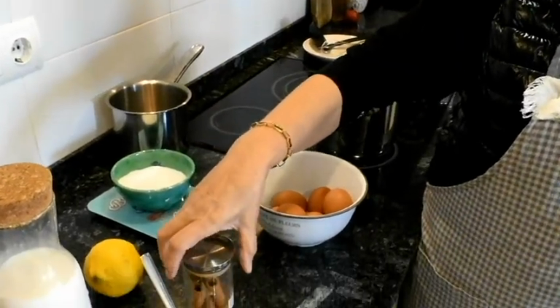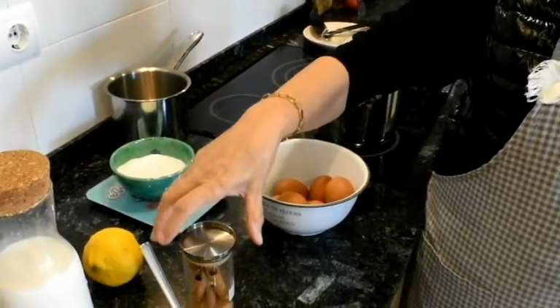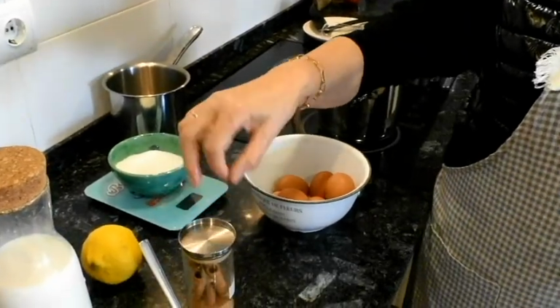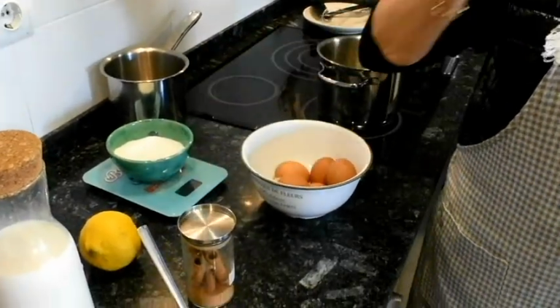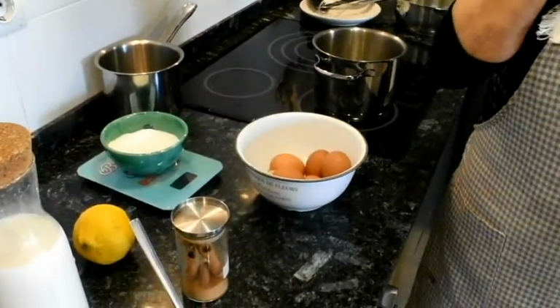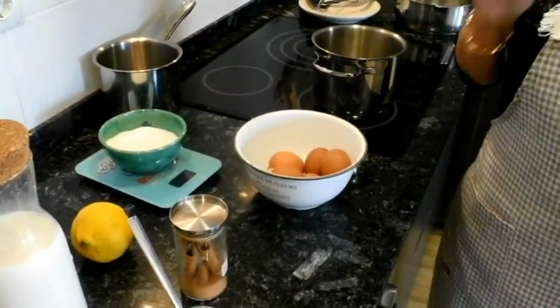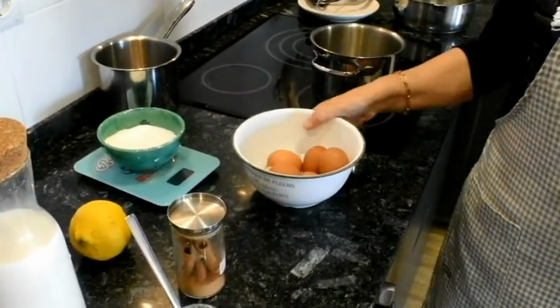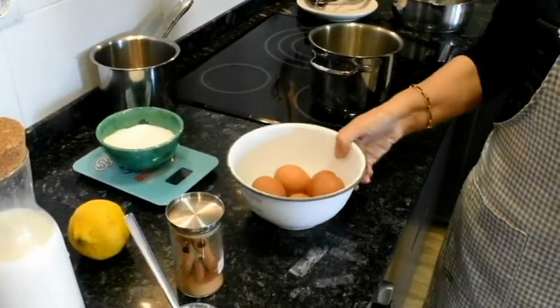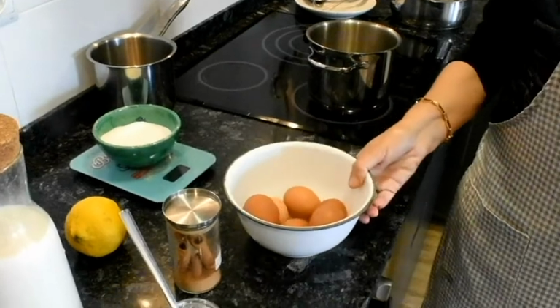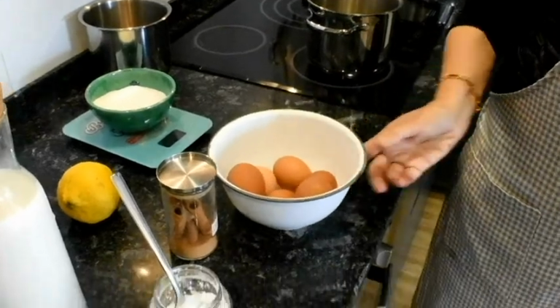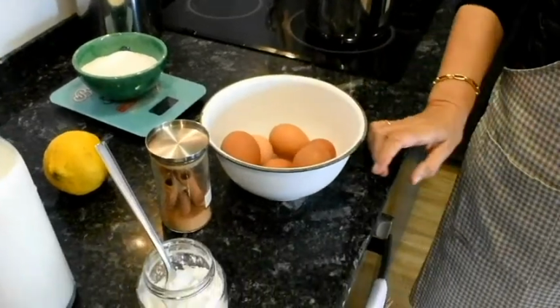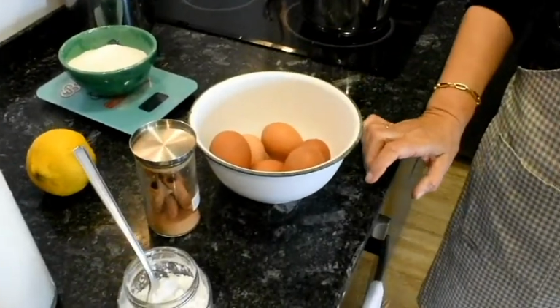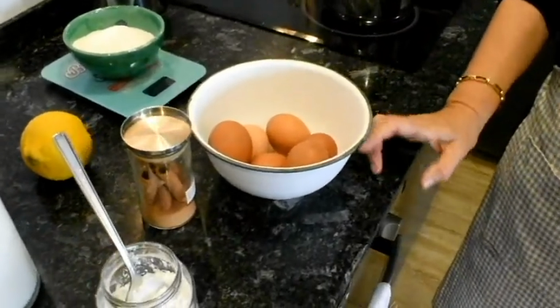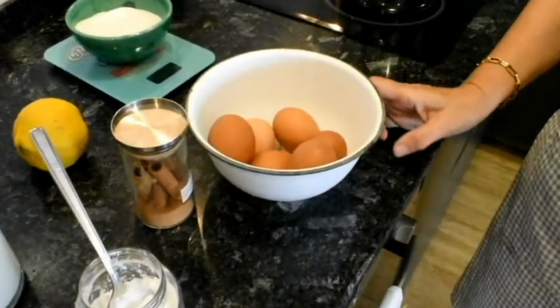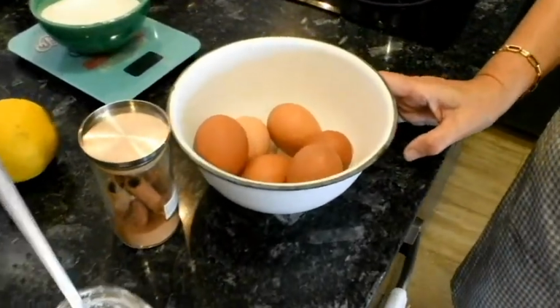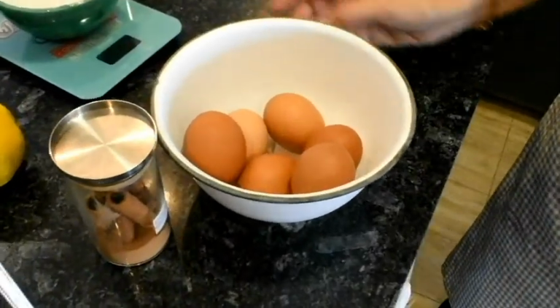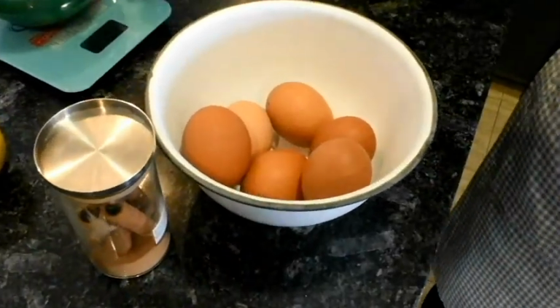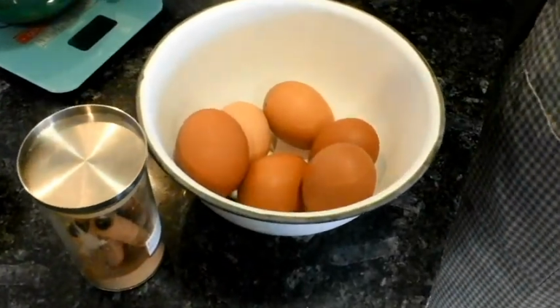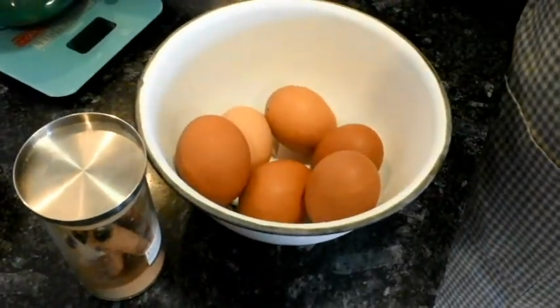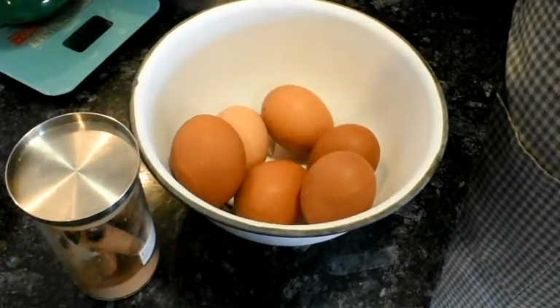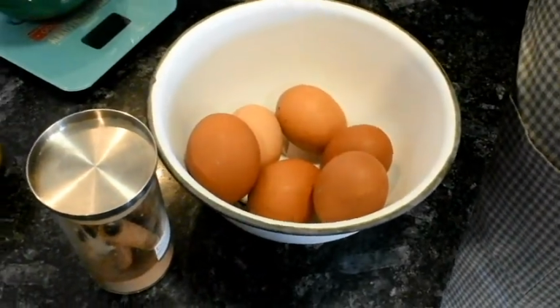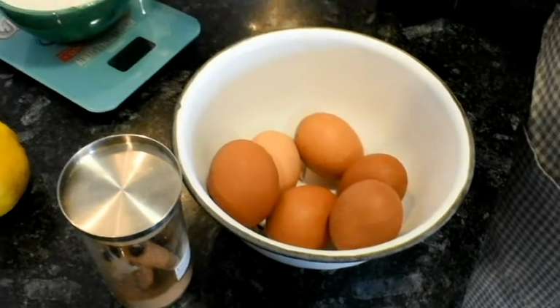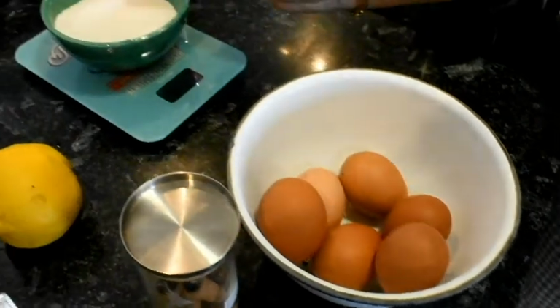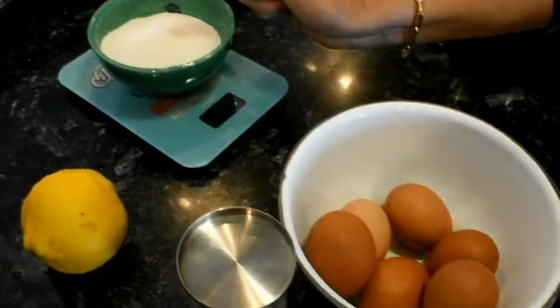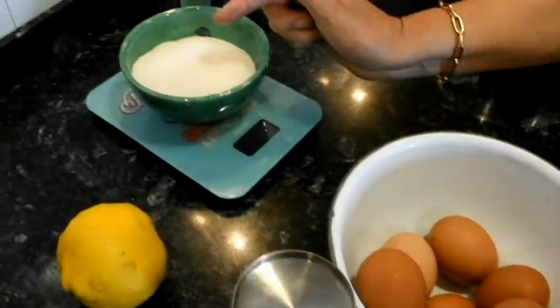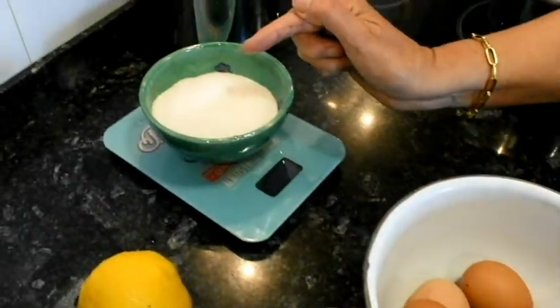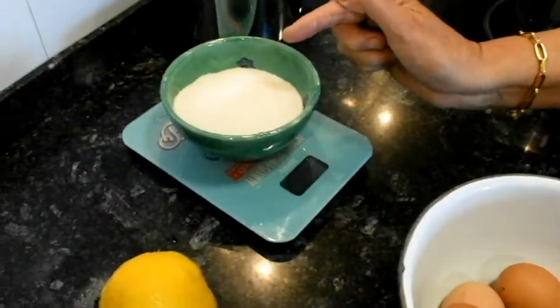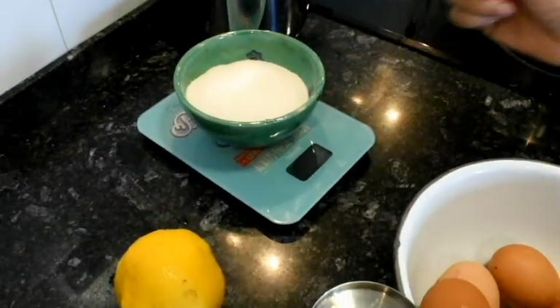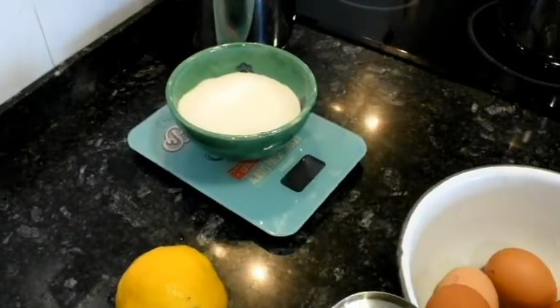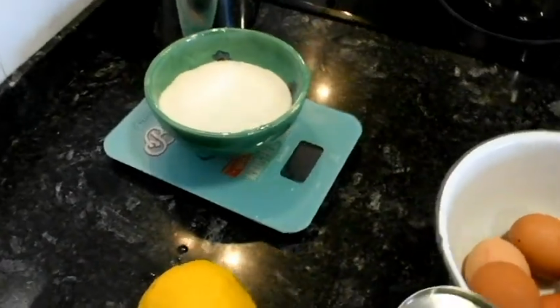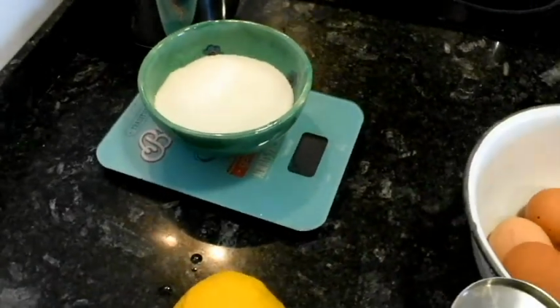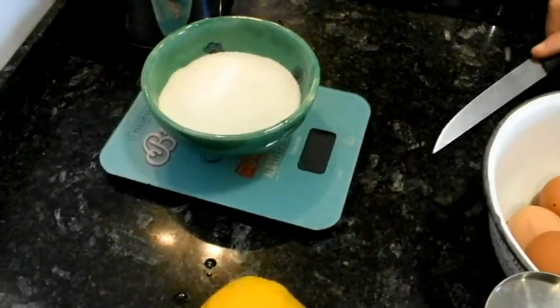Jo n'hi posaré dos trossos. I mitja dotzena d'ous, d'acord? Després també 200 grams de sucre pesats. I ara començarem.